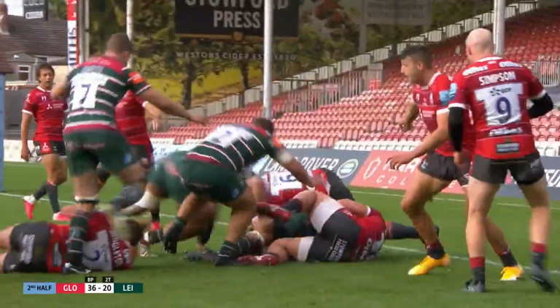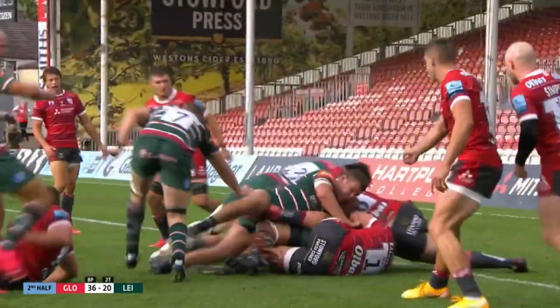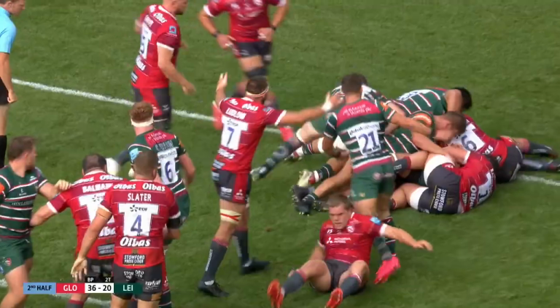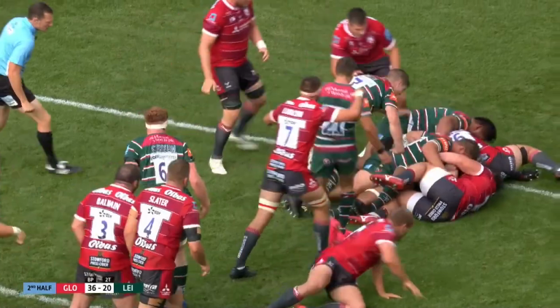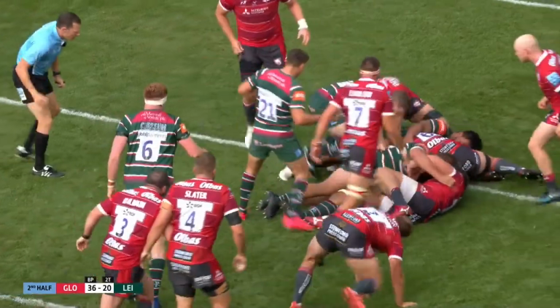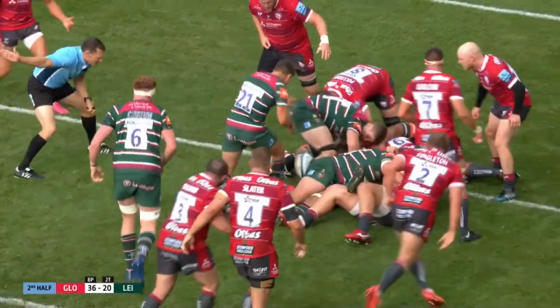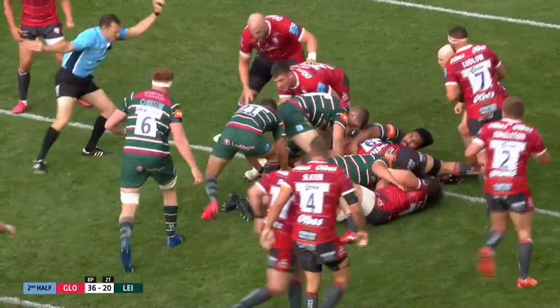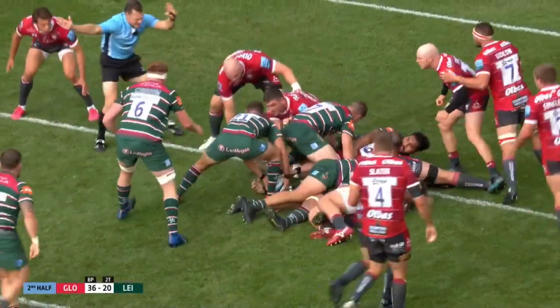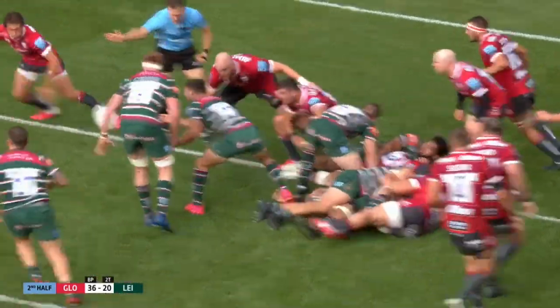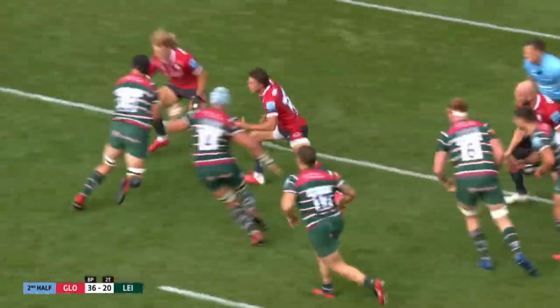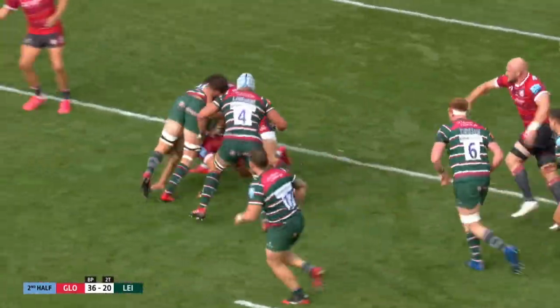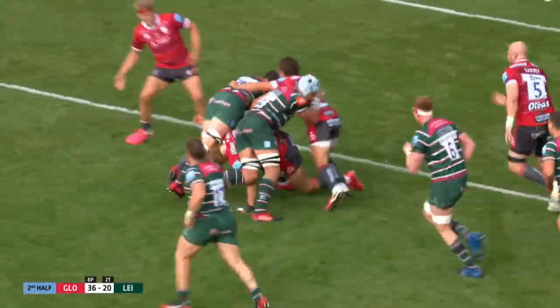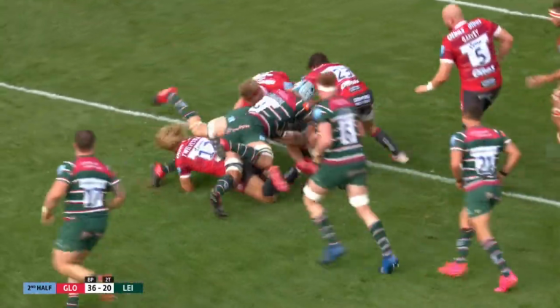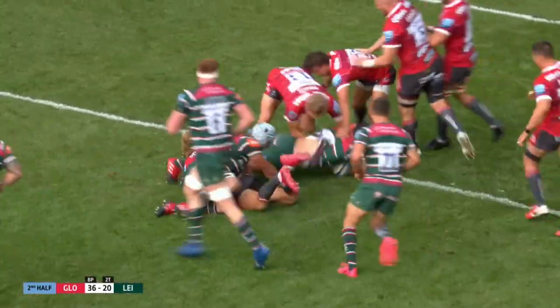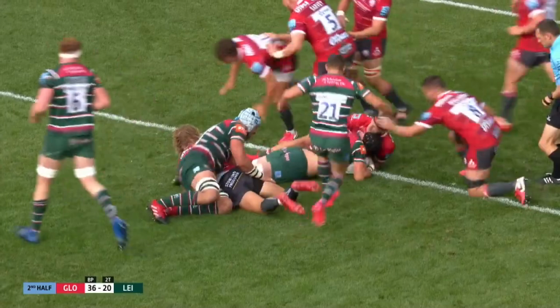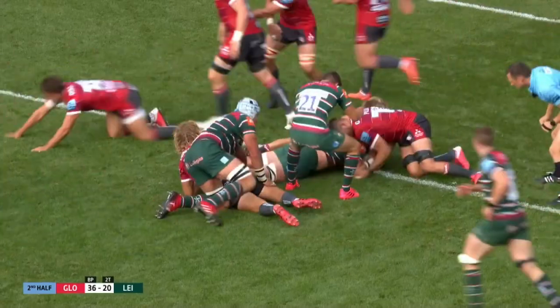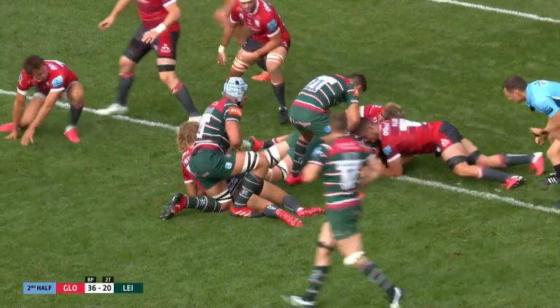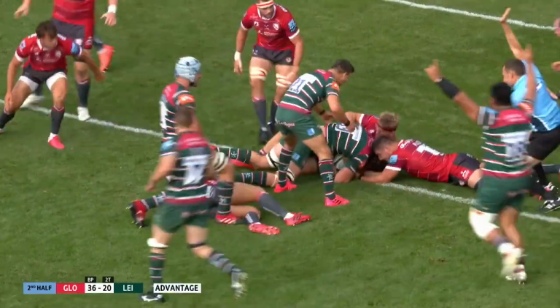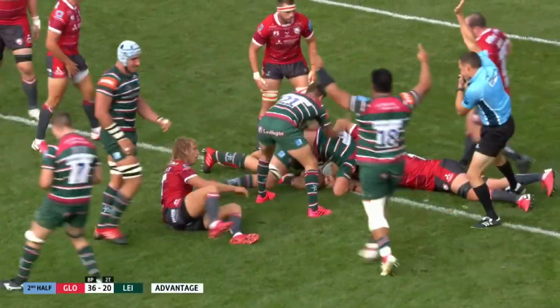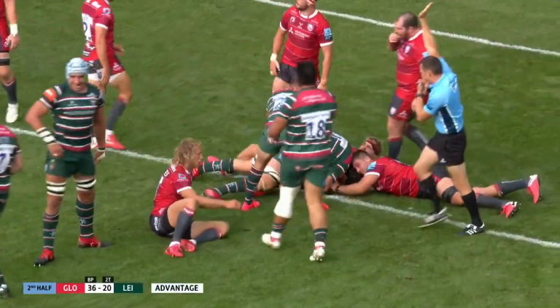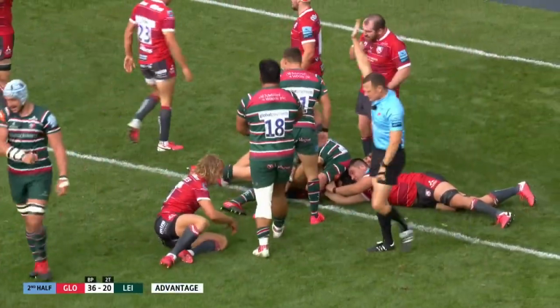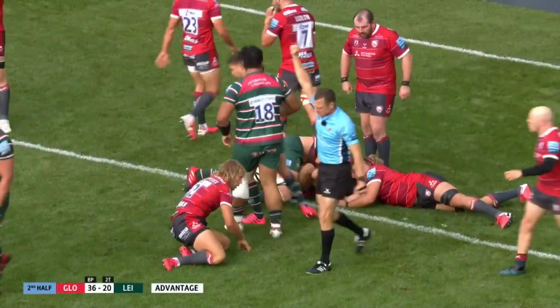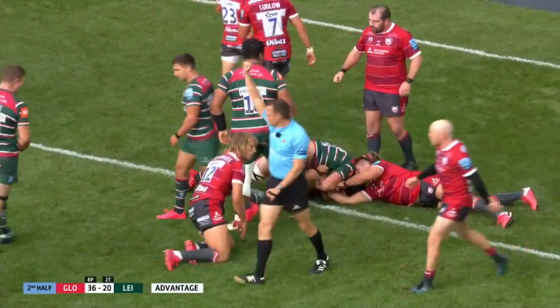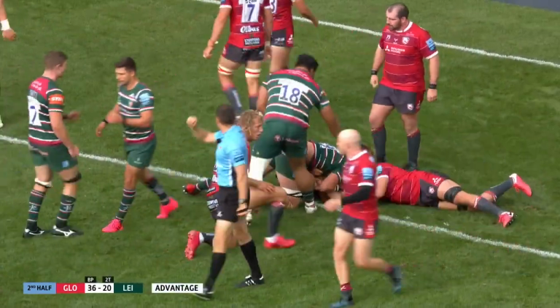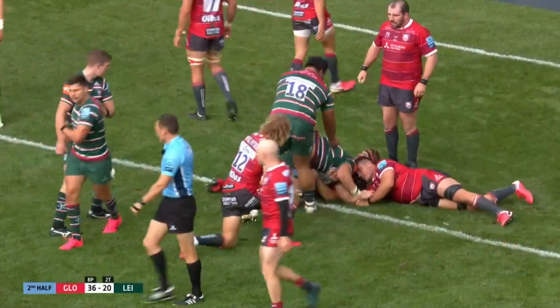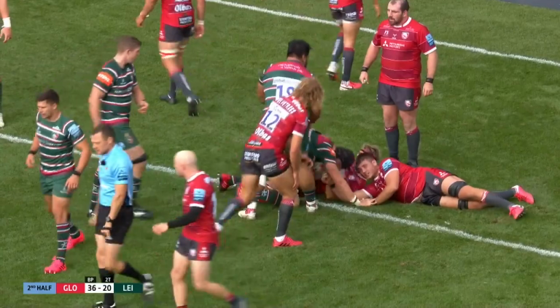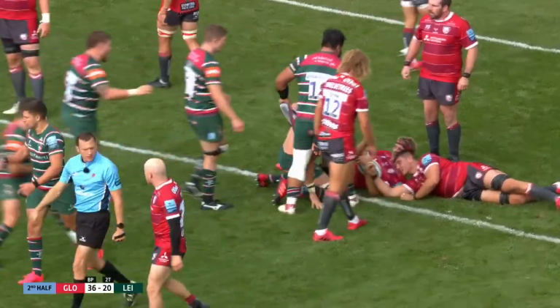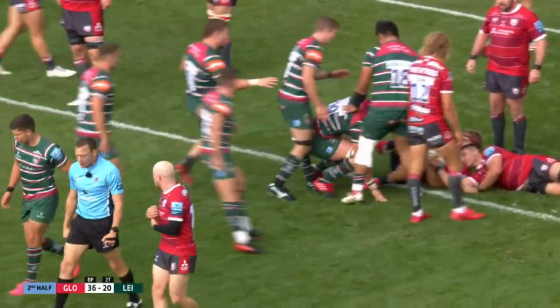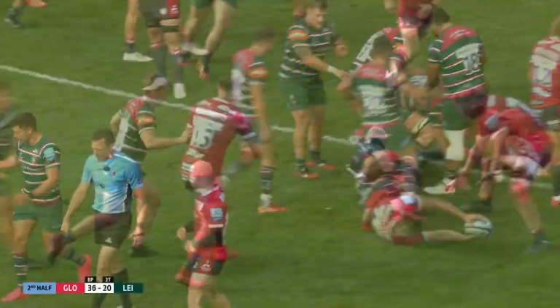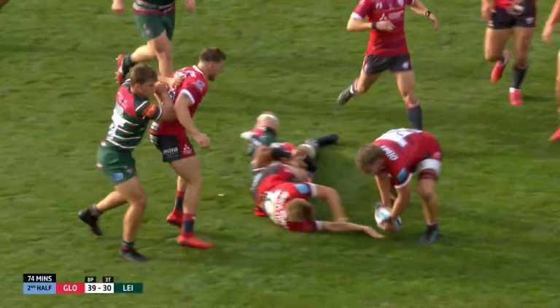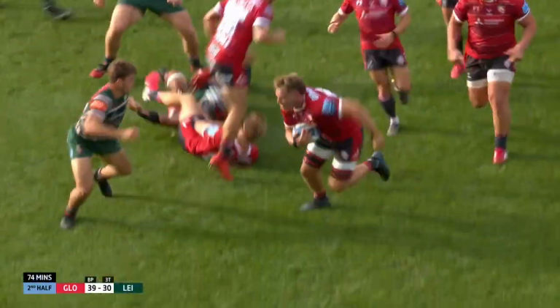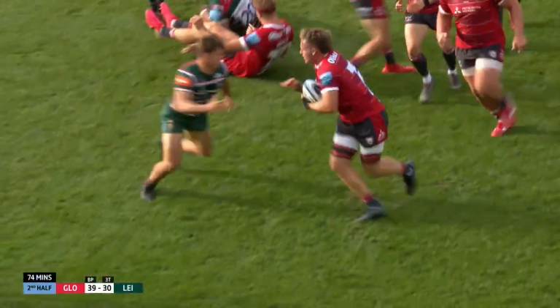Talfour again from close range, he's within sight with a penalty advantage — surely a try coming here. Wriggling up to the line is Henderson — he's gone there.